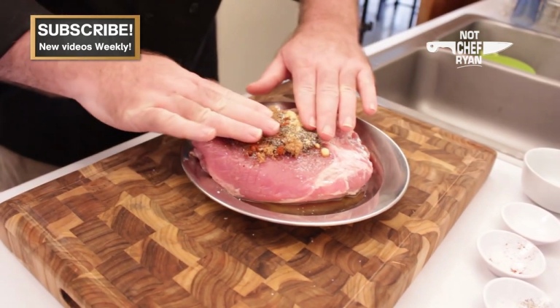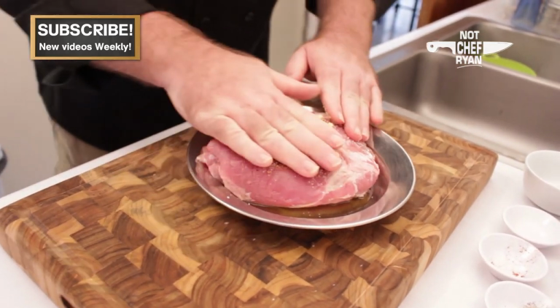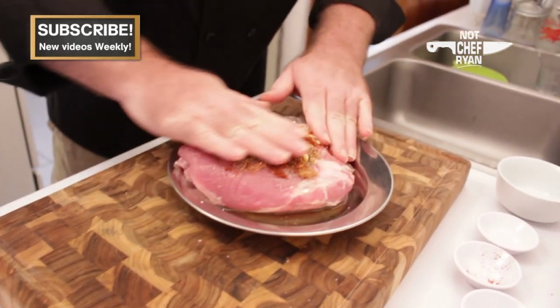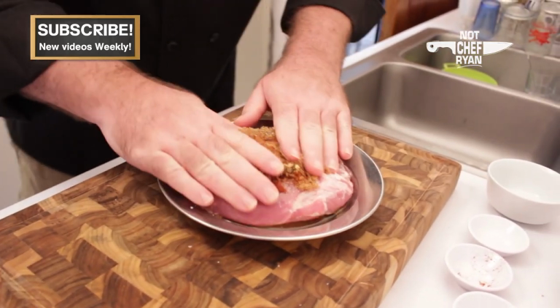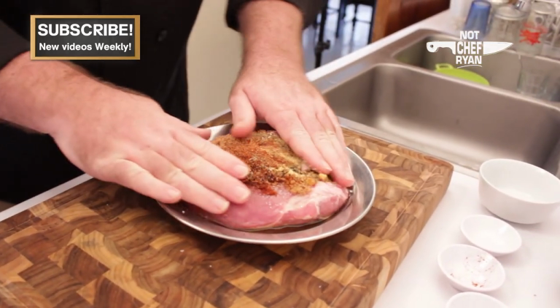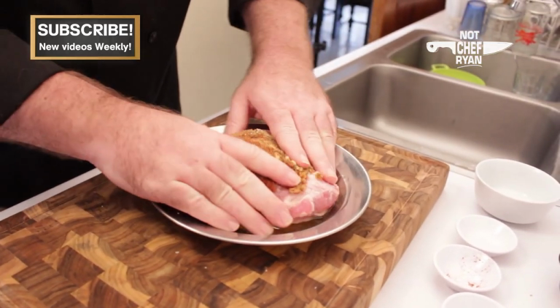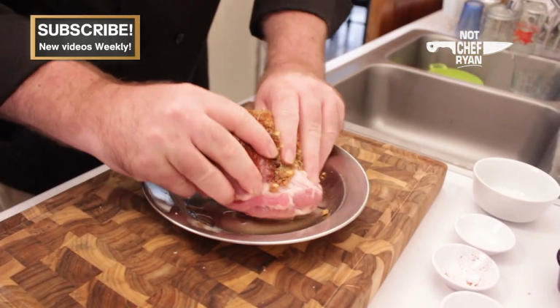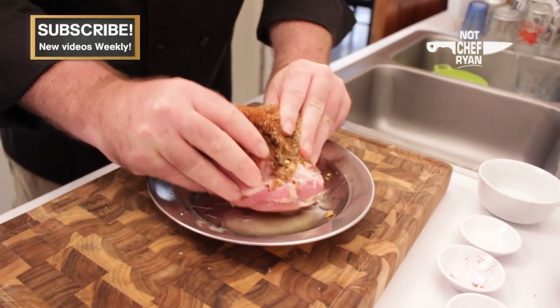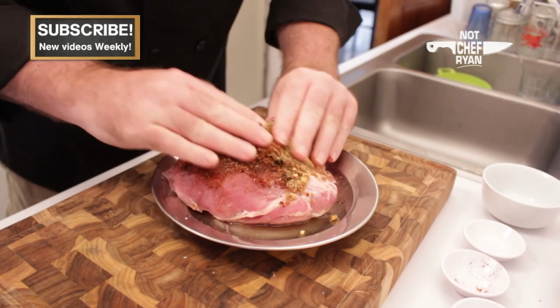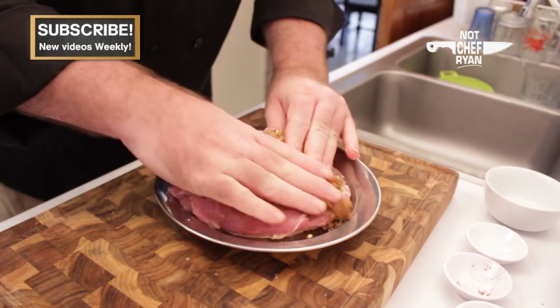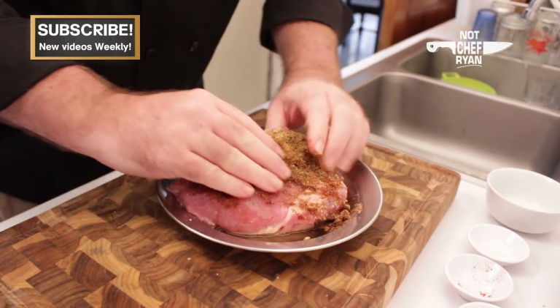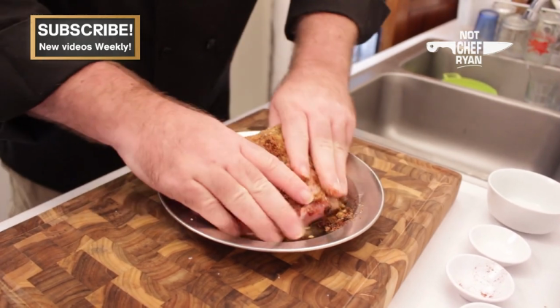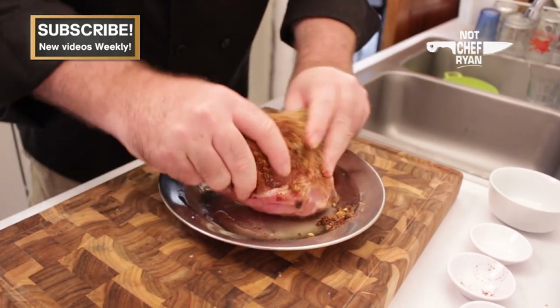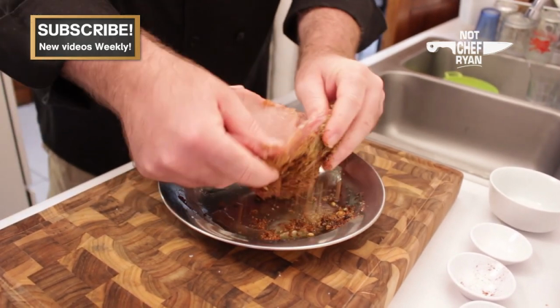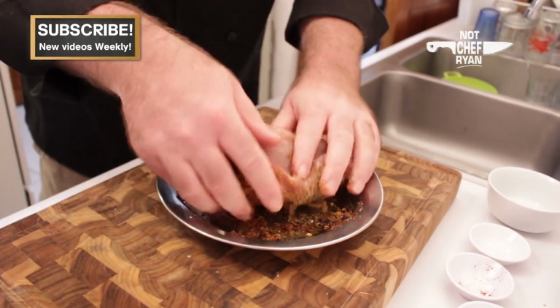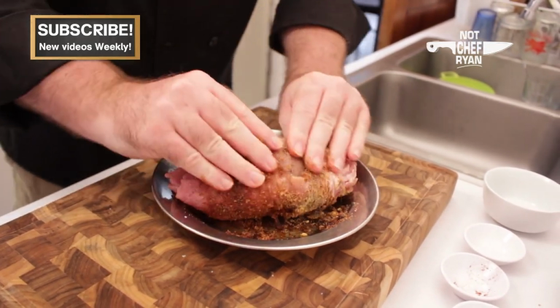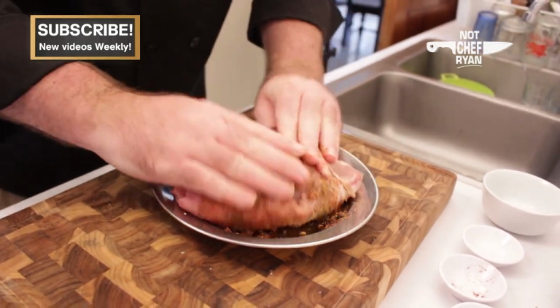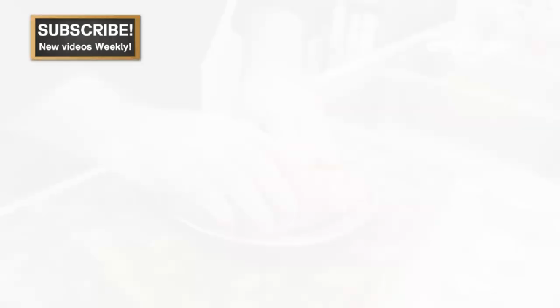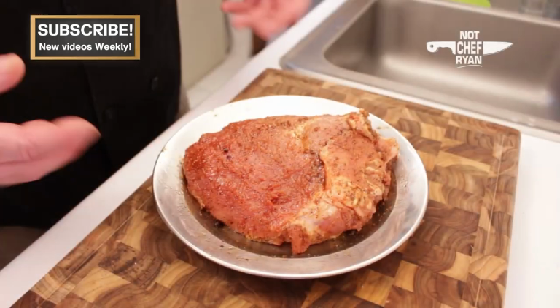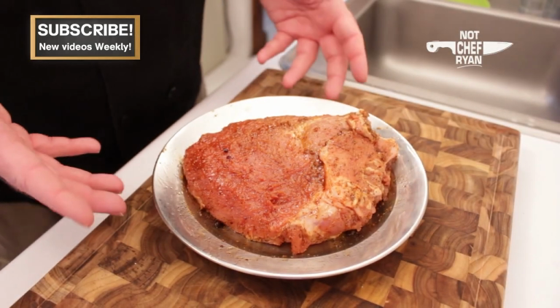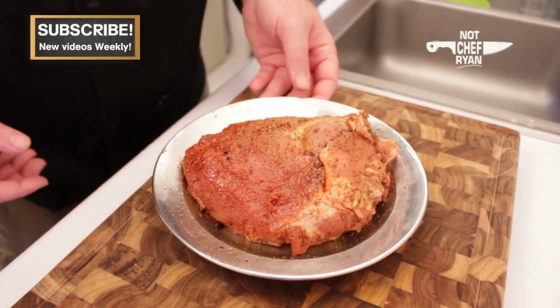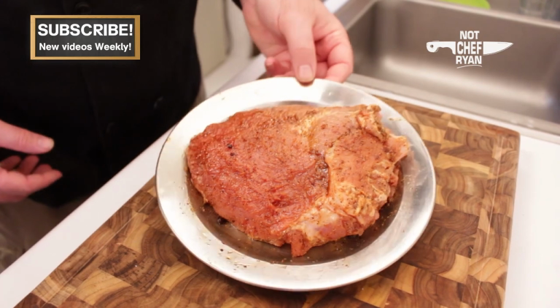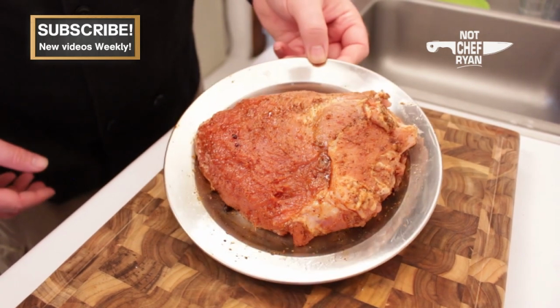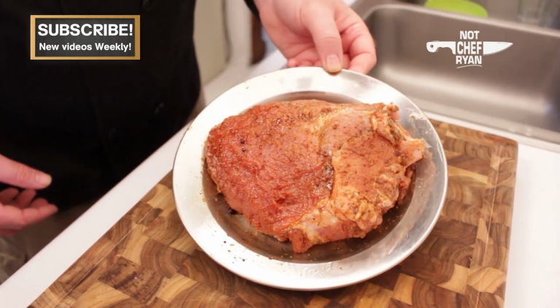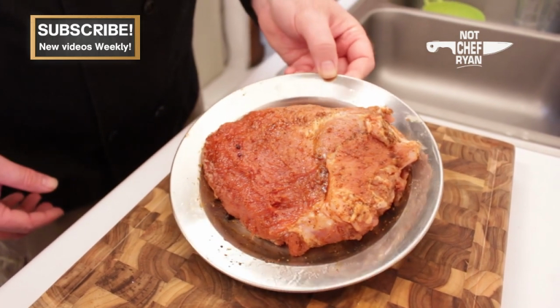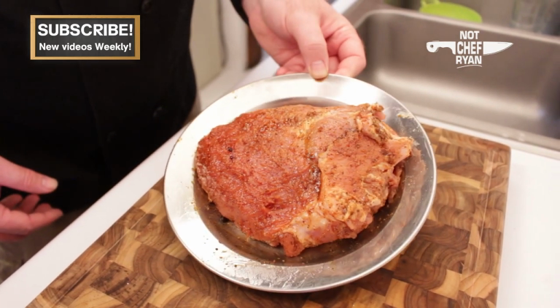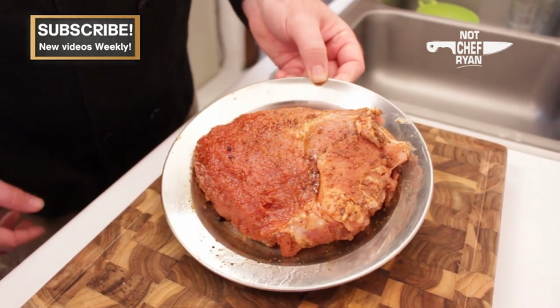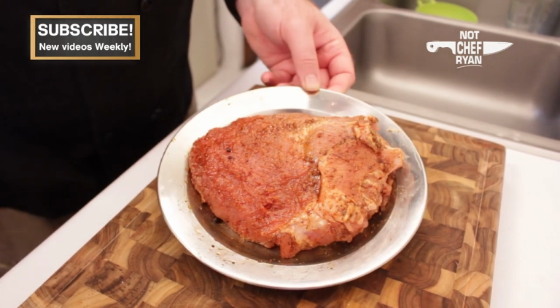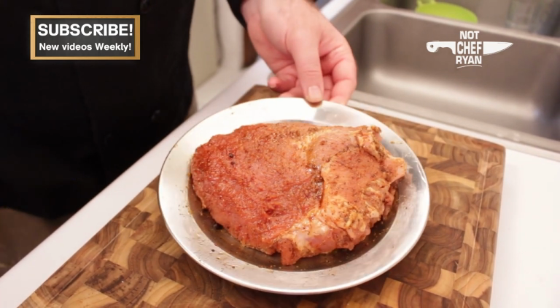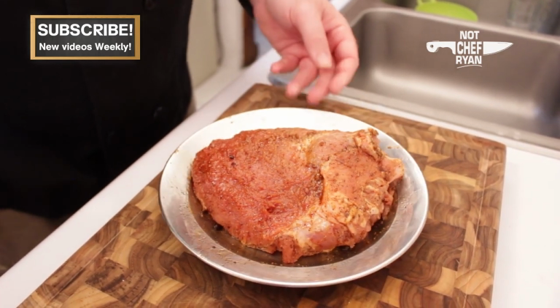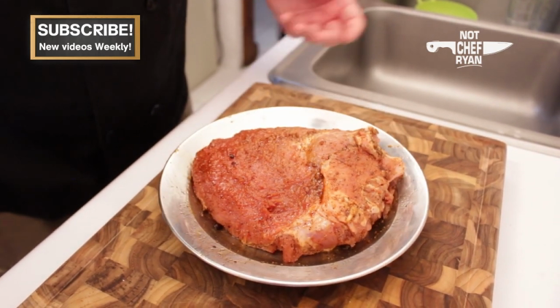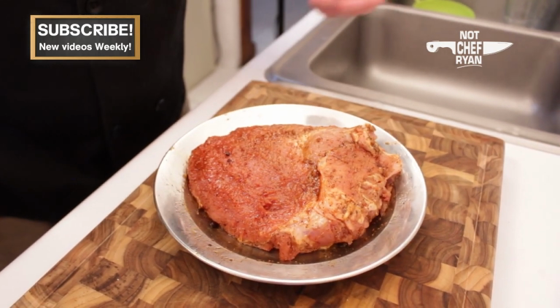Once we have all that on there, we're just going to start massaging that into the meat, just like that. Once you've got all those spices rubbed in there, it should look just about like this. Now this is ready to go into the crock pot.